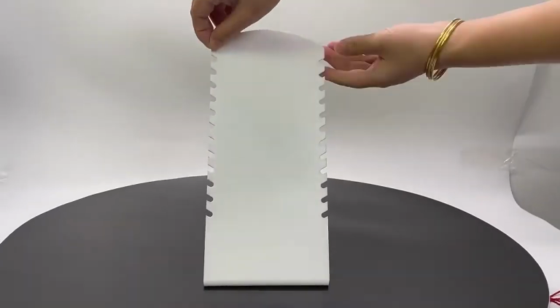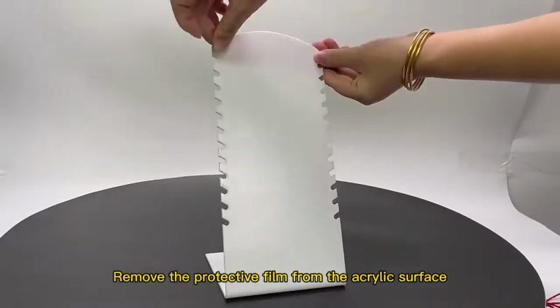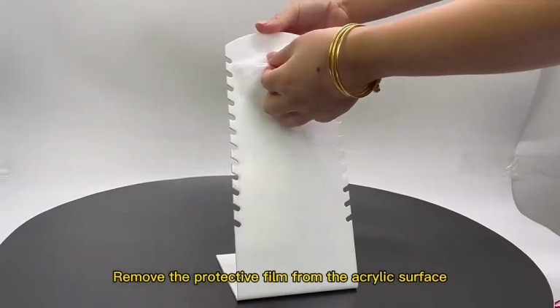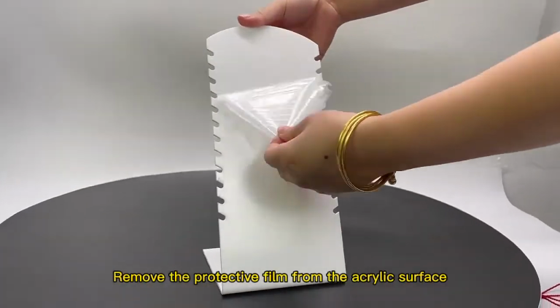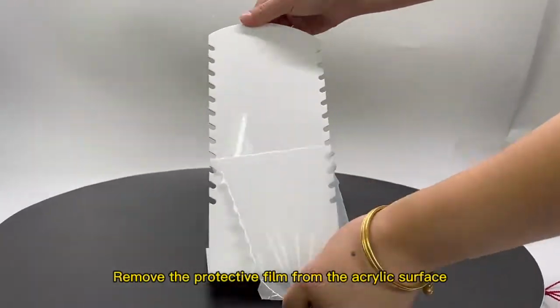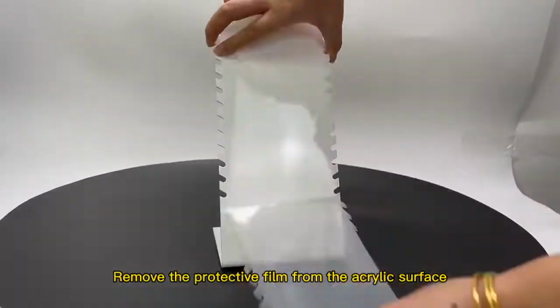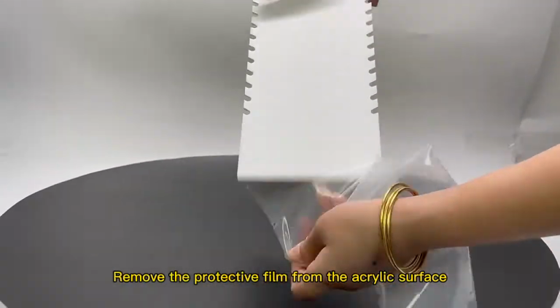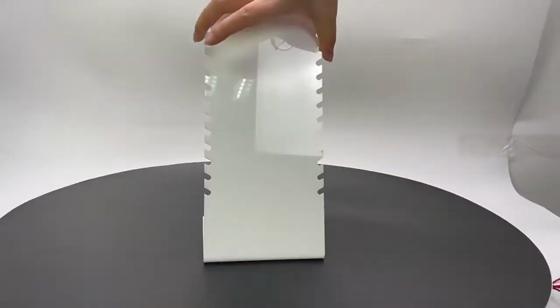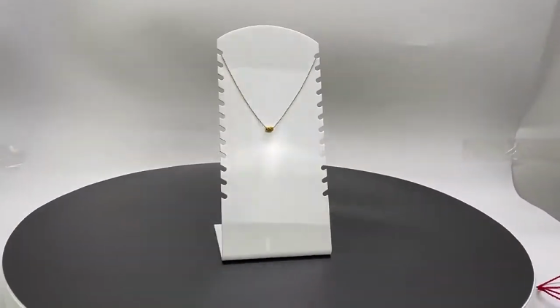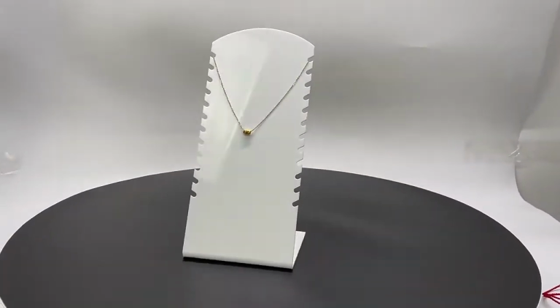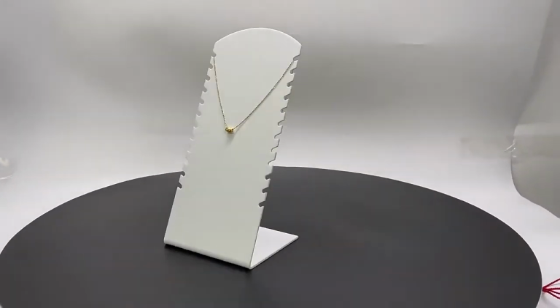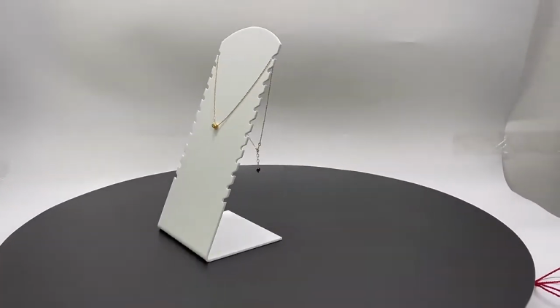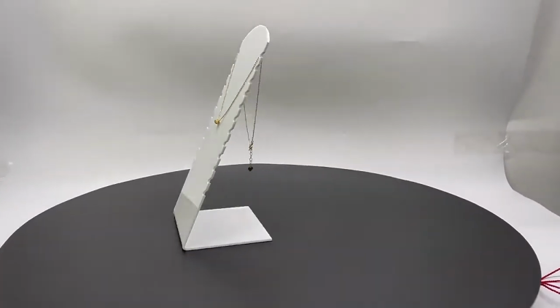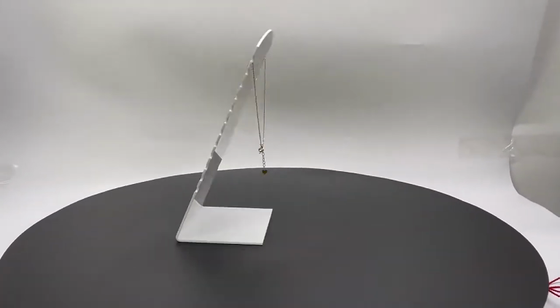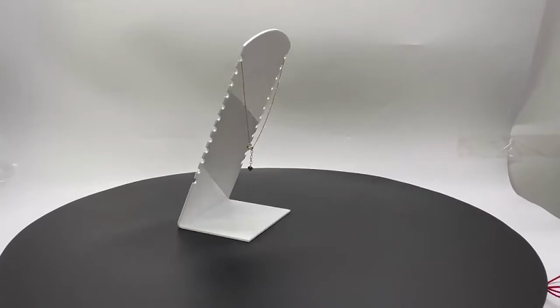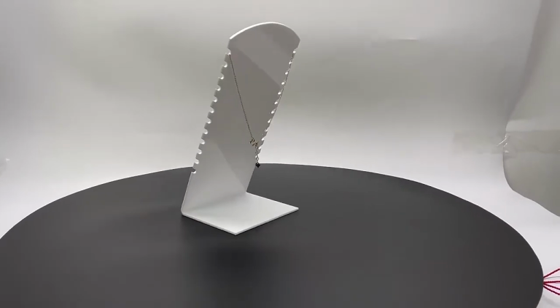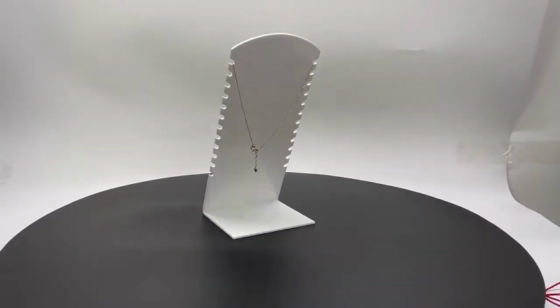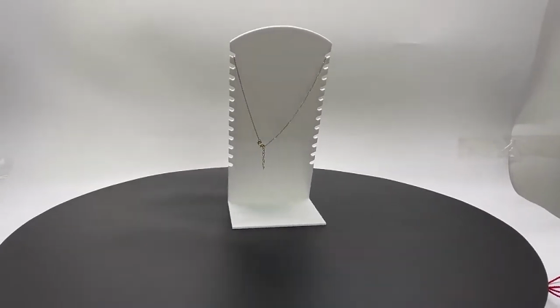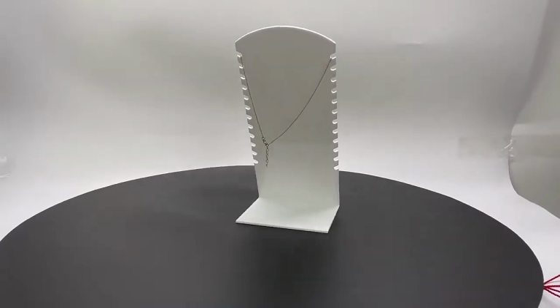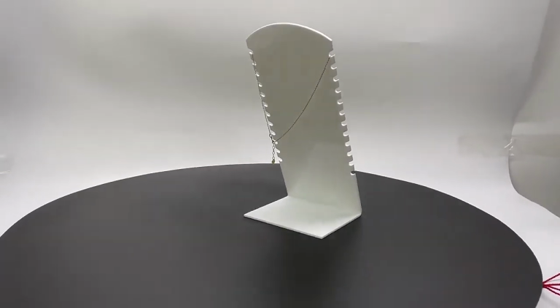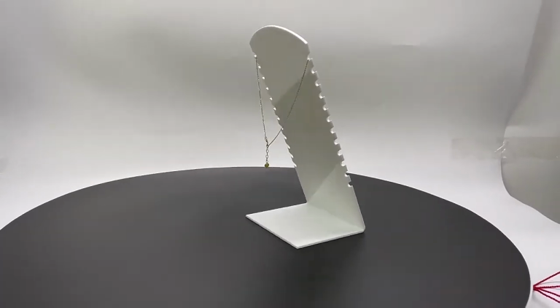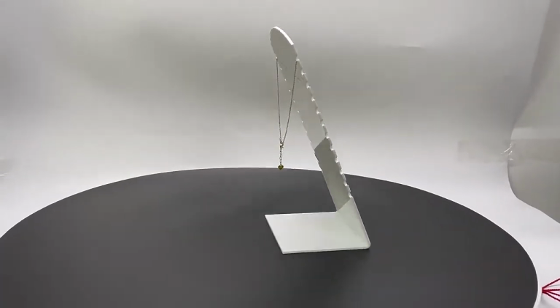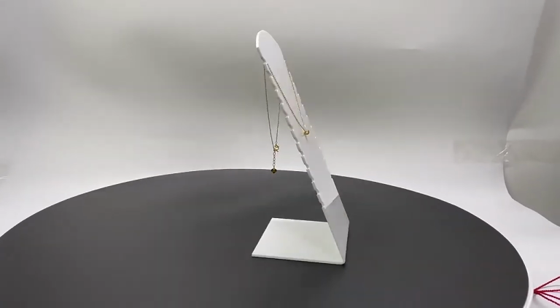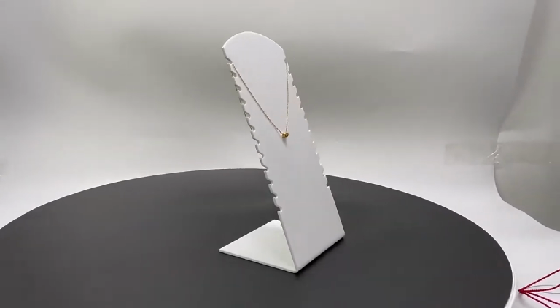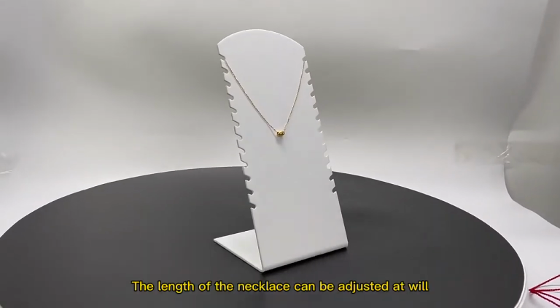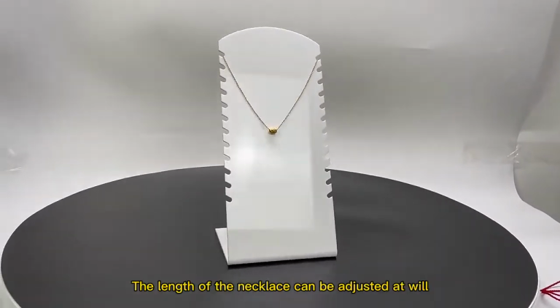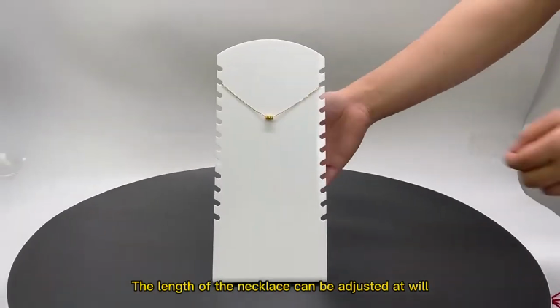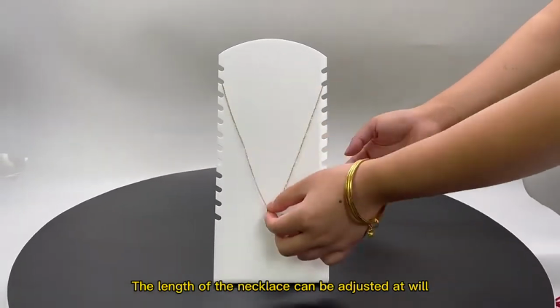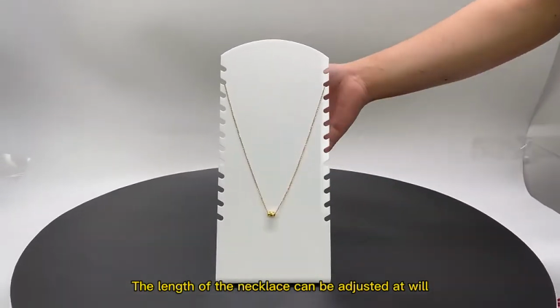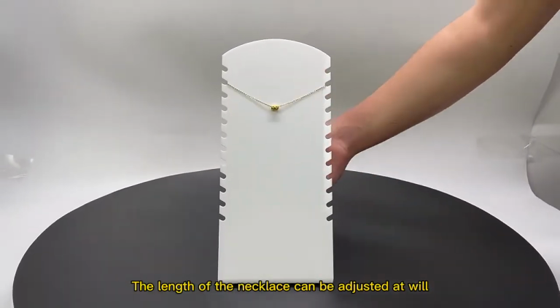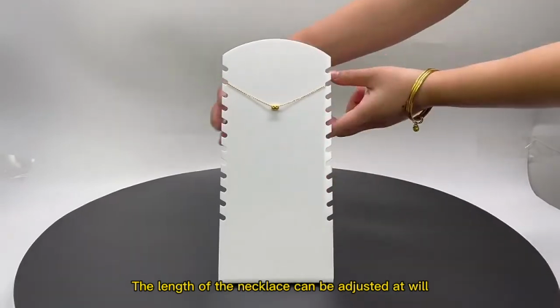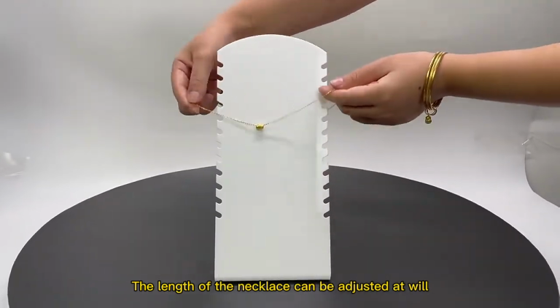Remove the protective film from the acrylic surface. The length of the necklace can be adjusted at will.